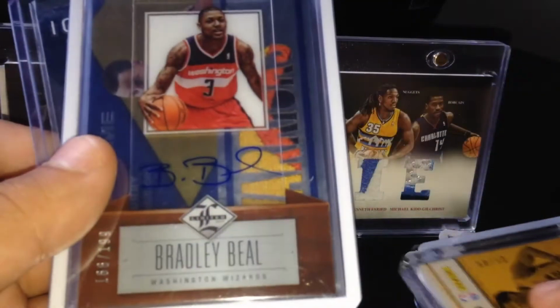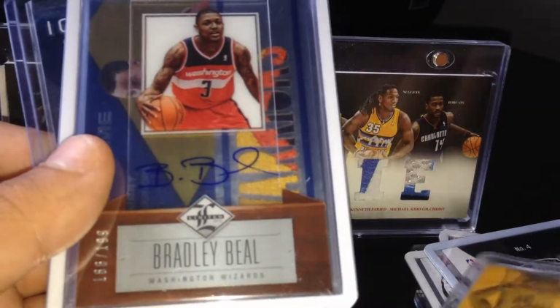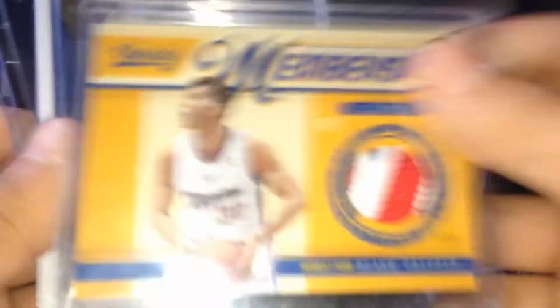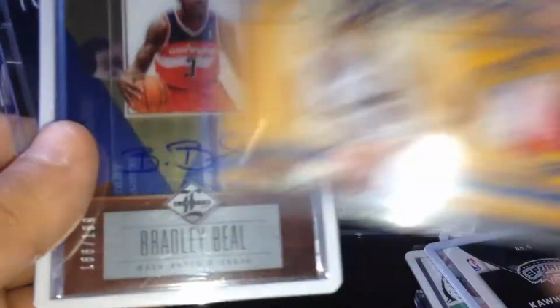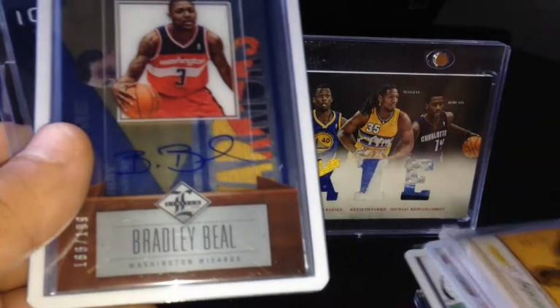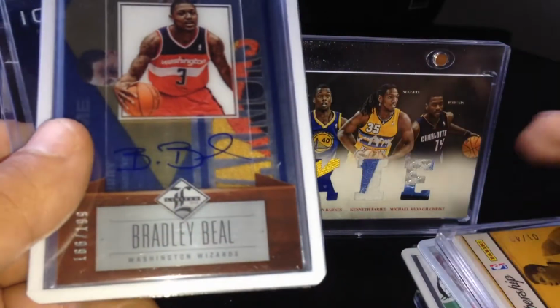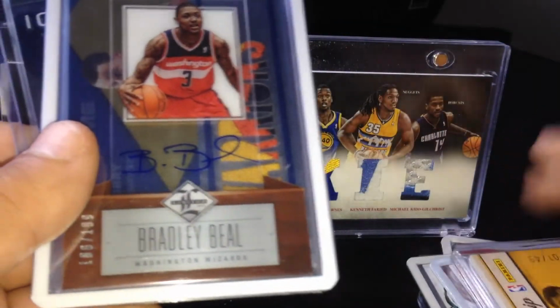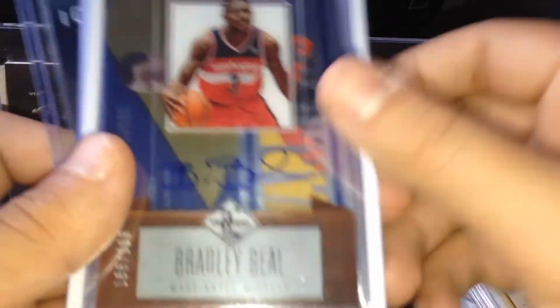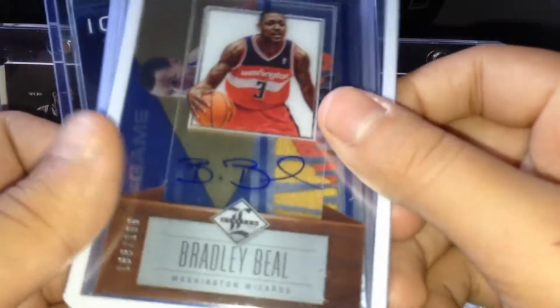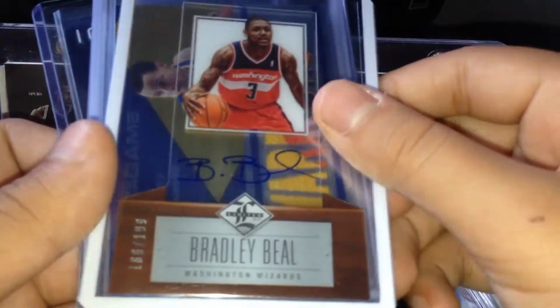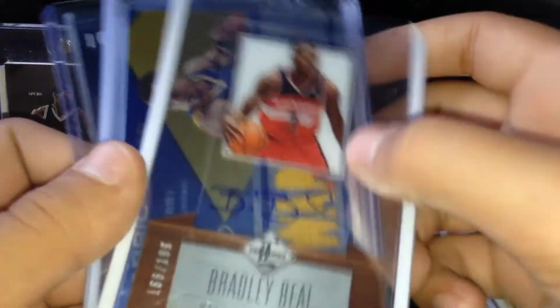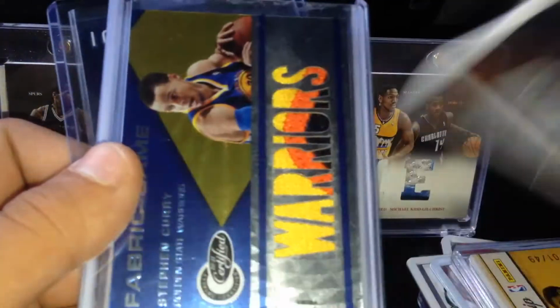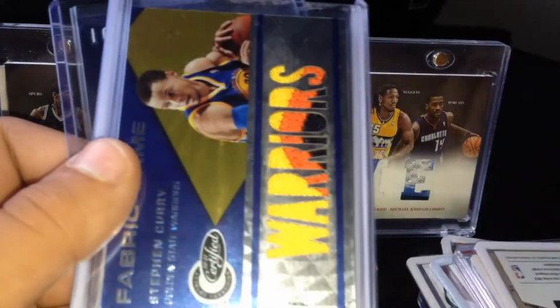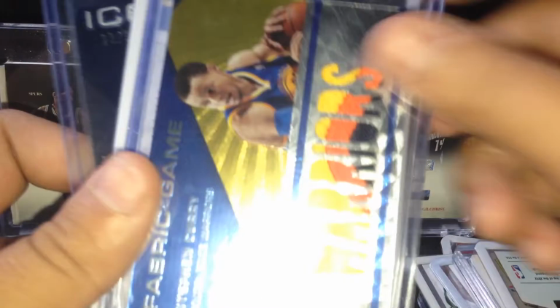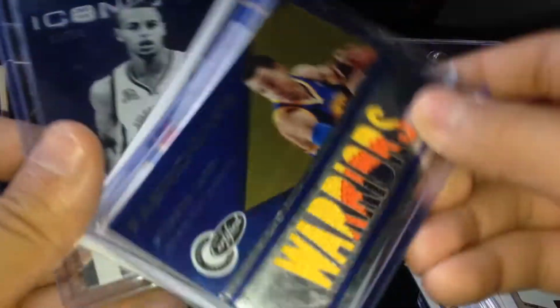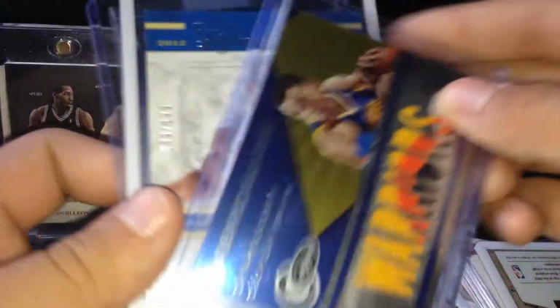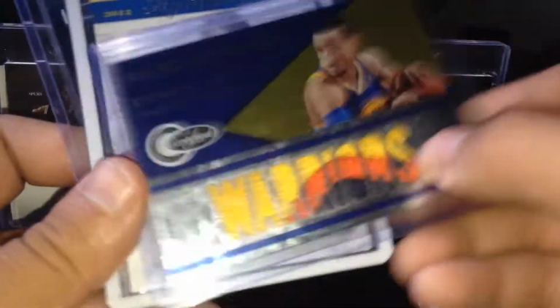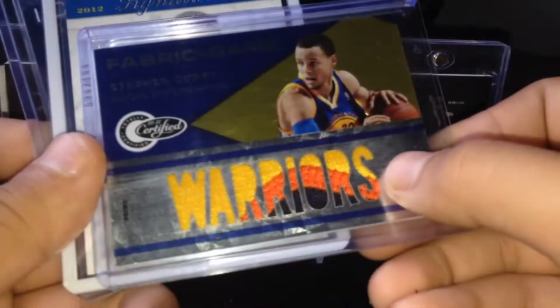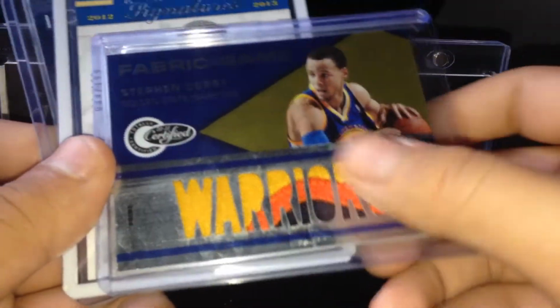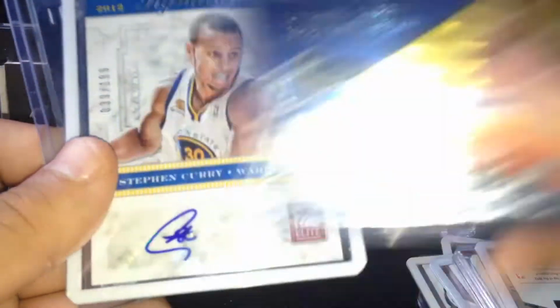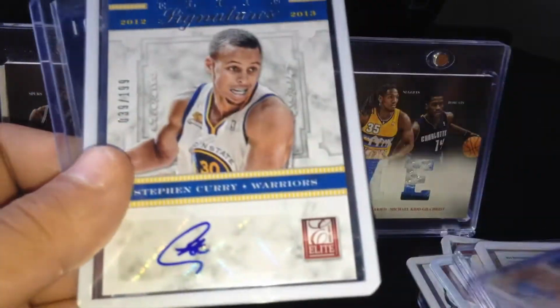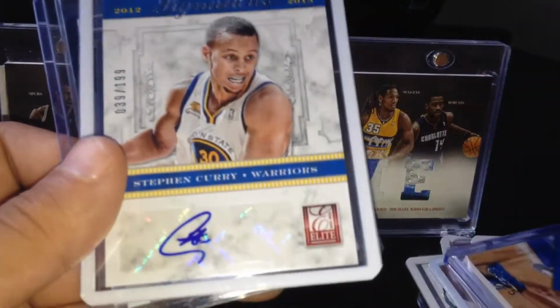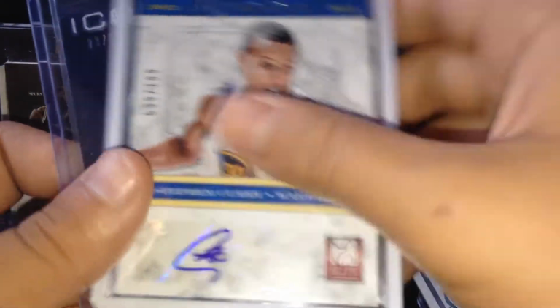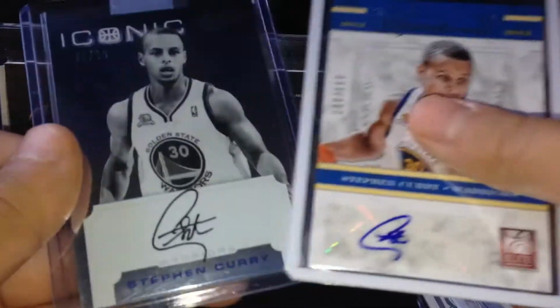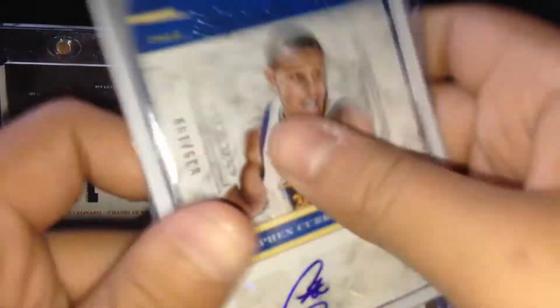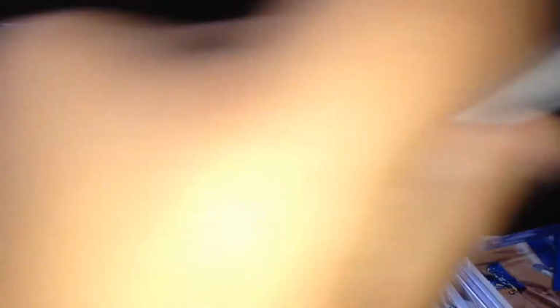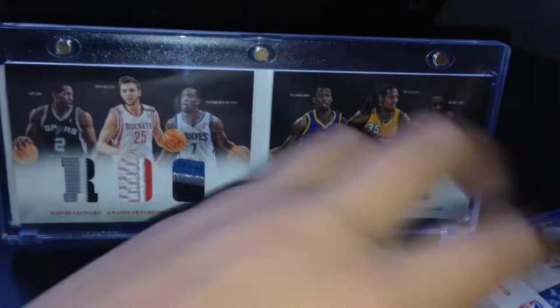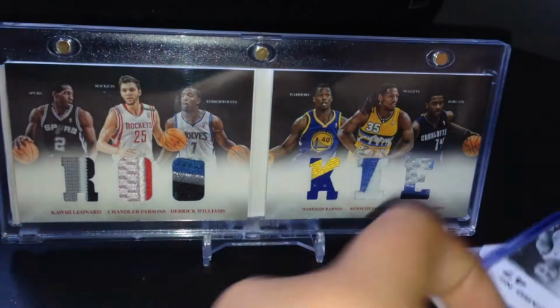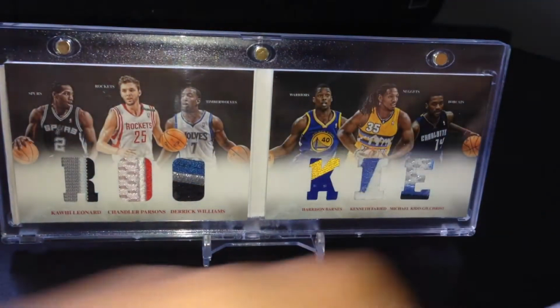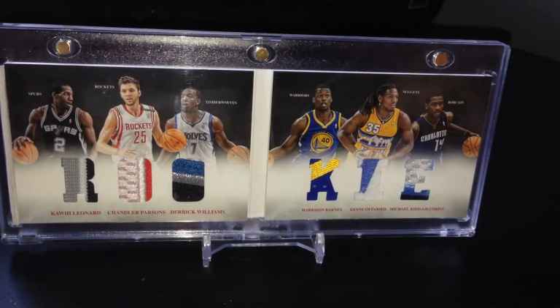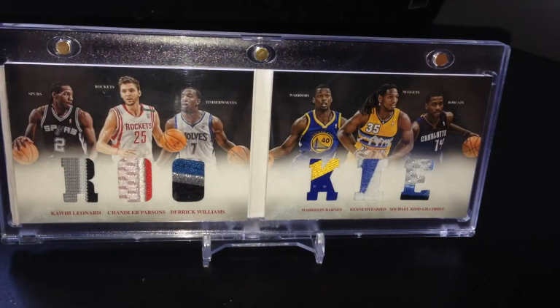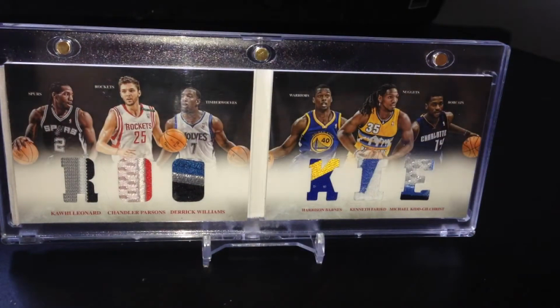Kawhi Leonard auto number to 49, Blake Griffin patch numbered one out of 49. Bradley Beal acetate rookie auto, Stephen Curry jumbo patch at a 25, and two Curry autos. Now moving on to the magnetics.